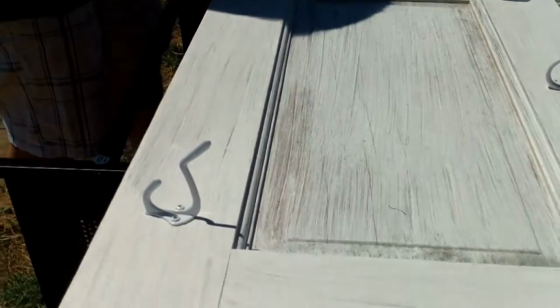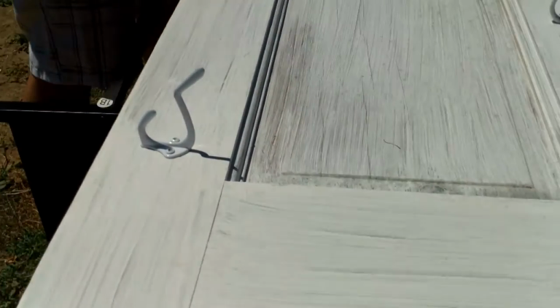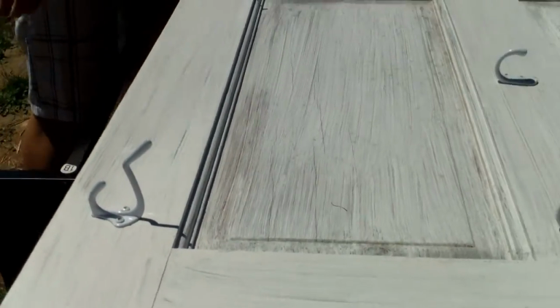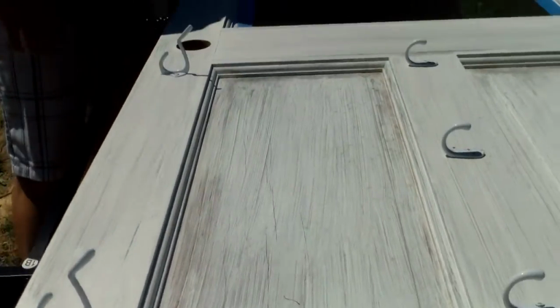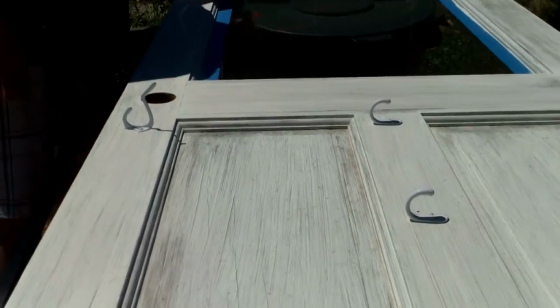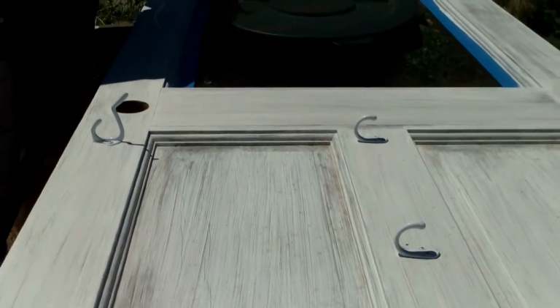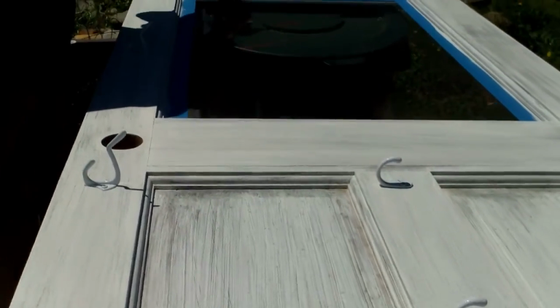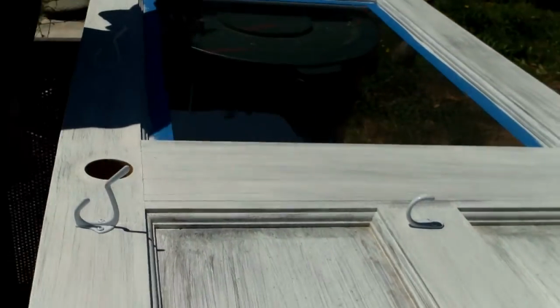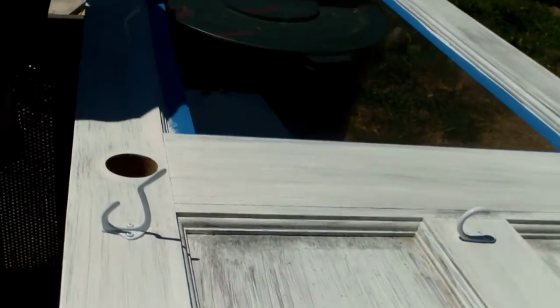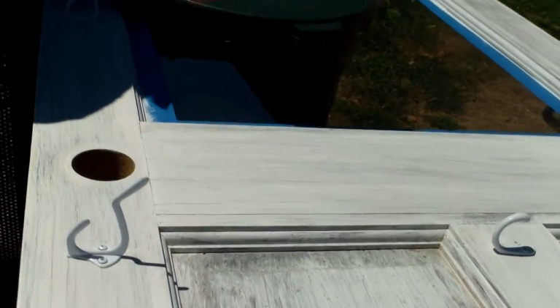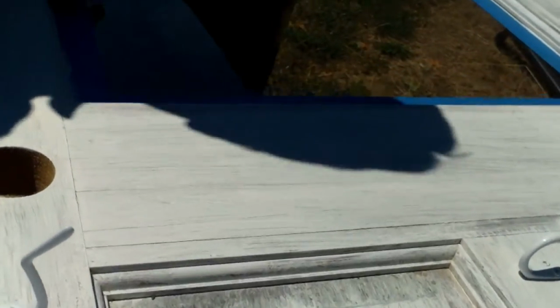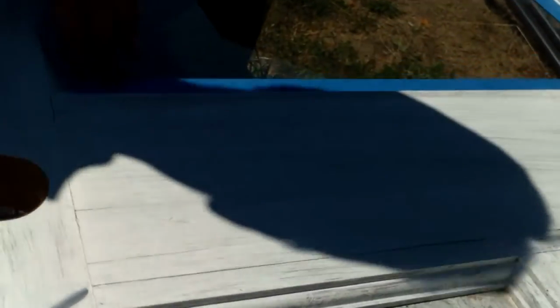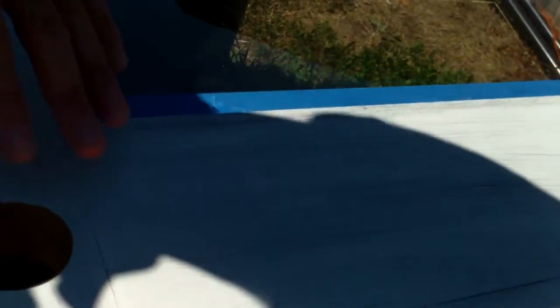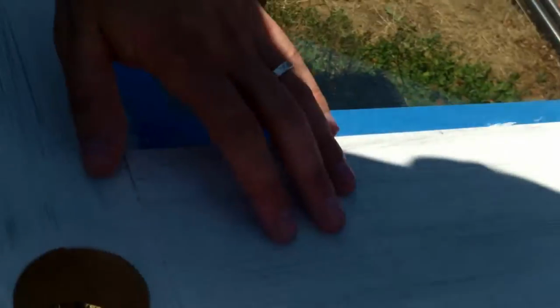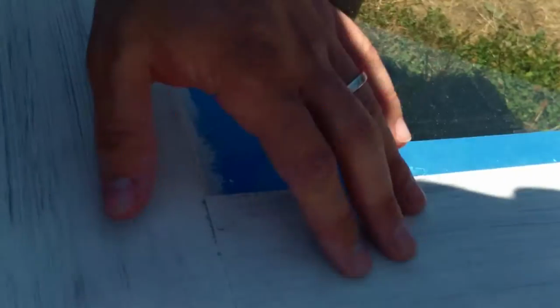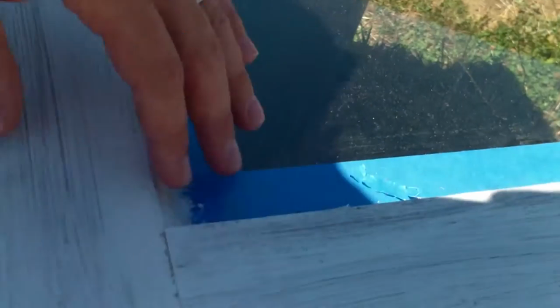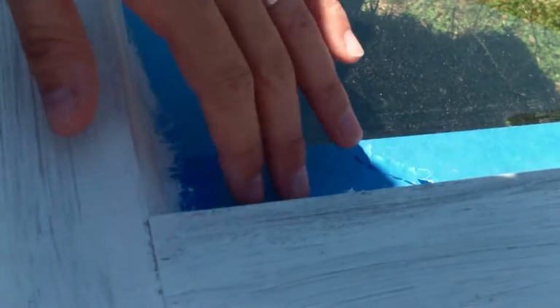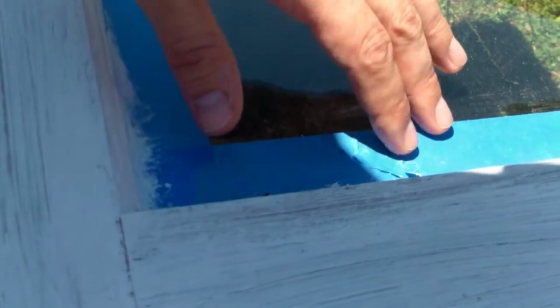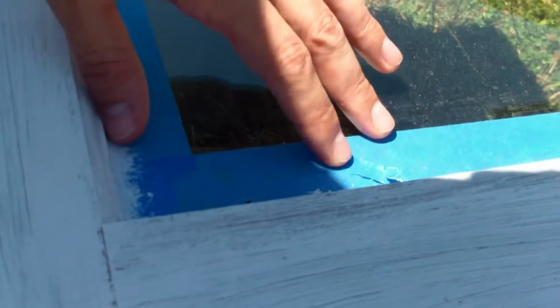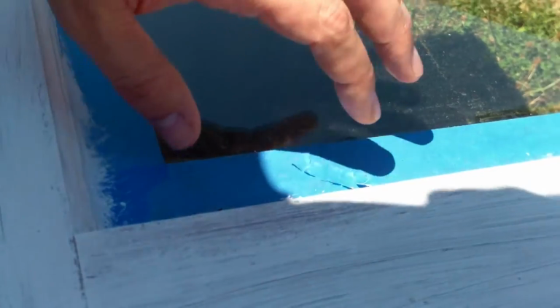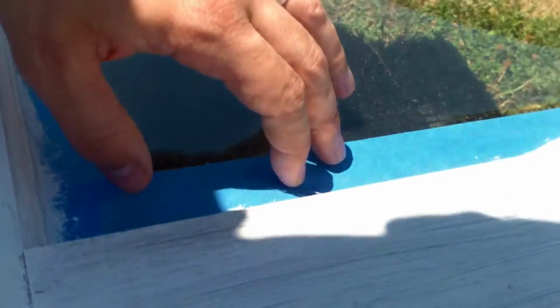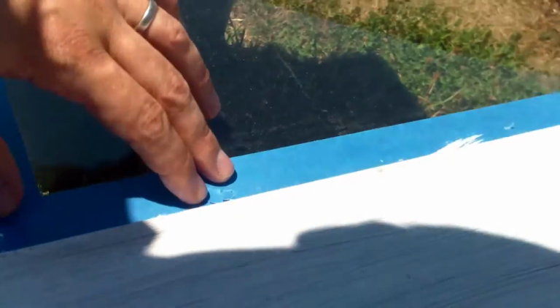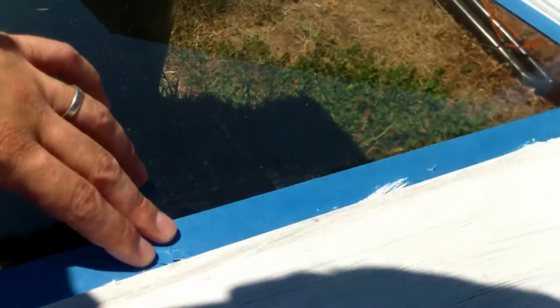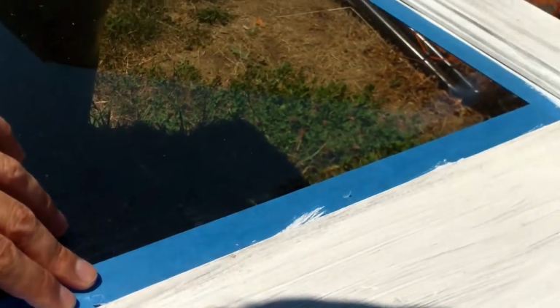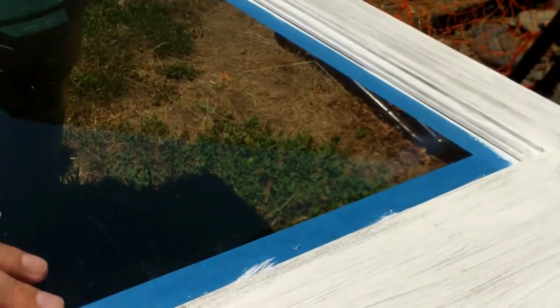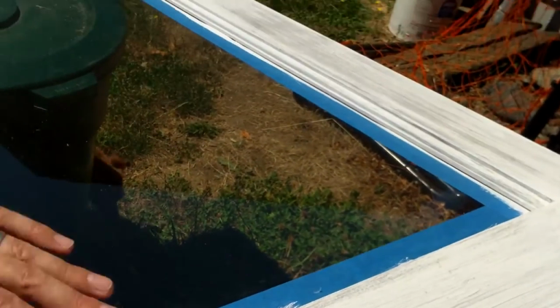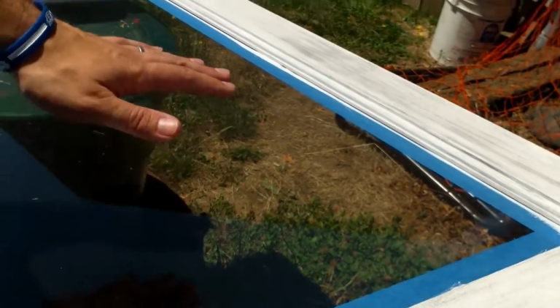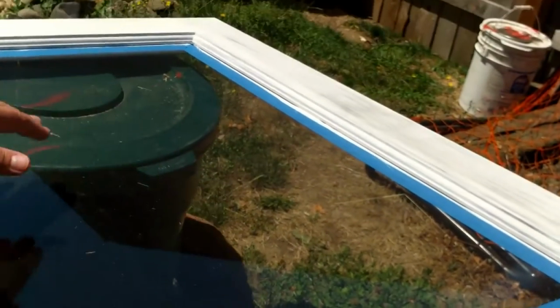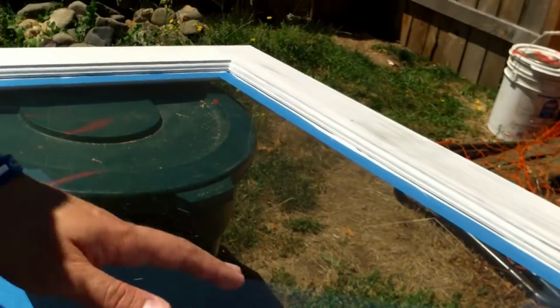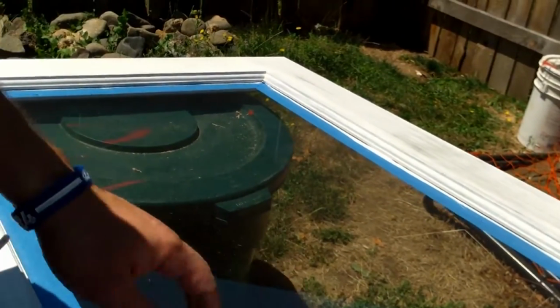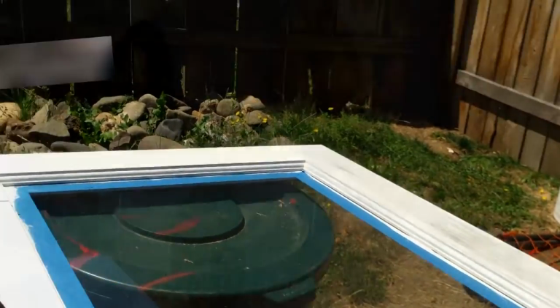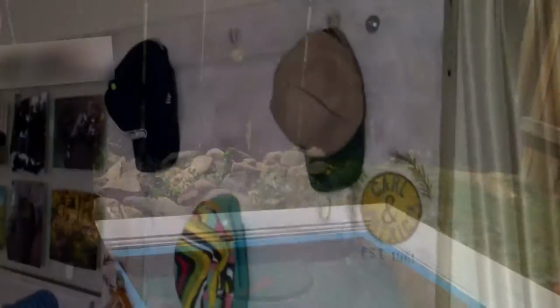We put painter's tape. You want to put painter's tape on the glass when you paint the door to keep the paint off the glass. So when we peel this tape off, it's going to be a nice crisp glass.